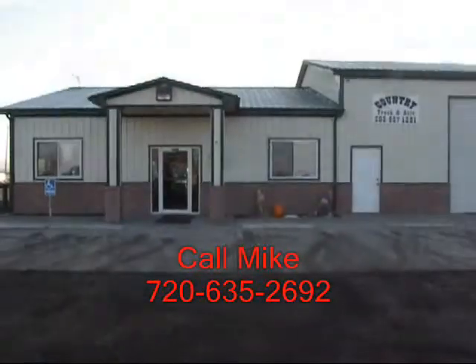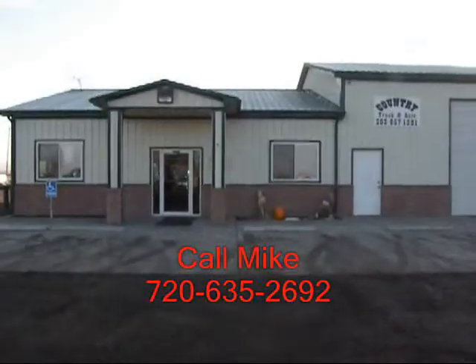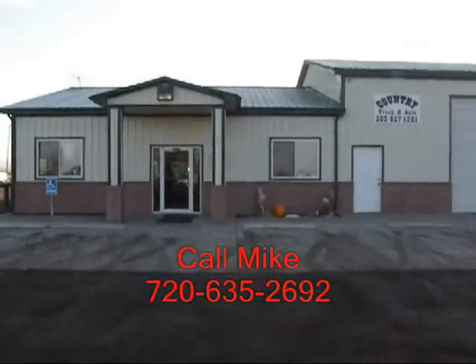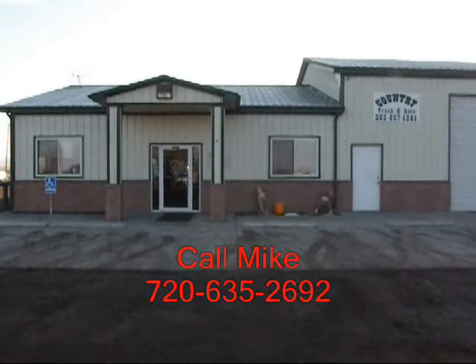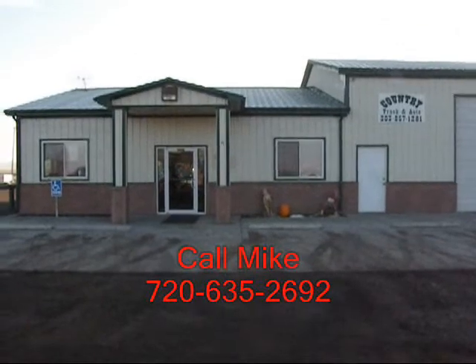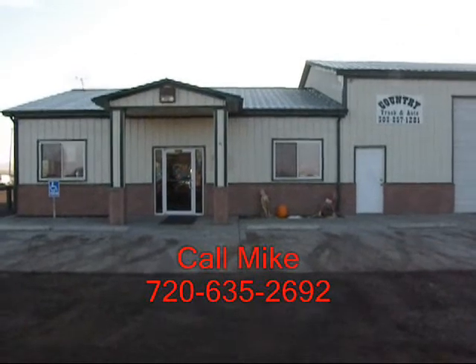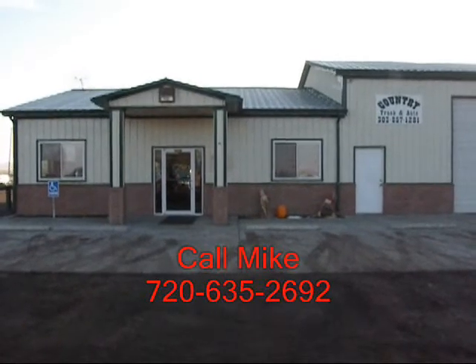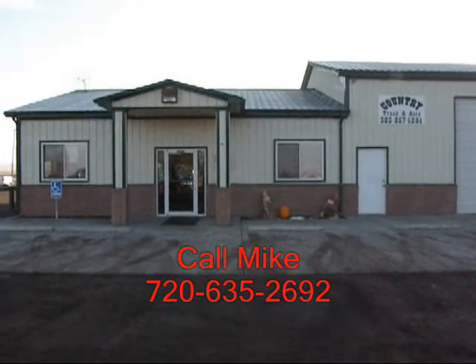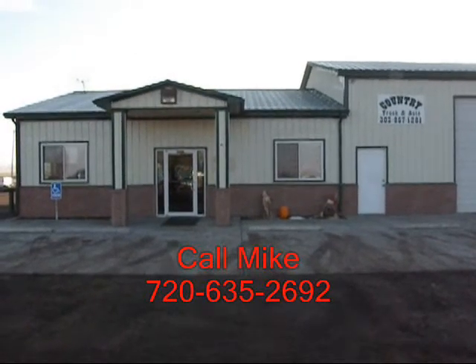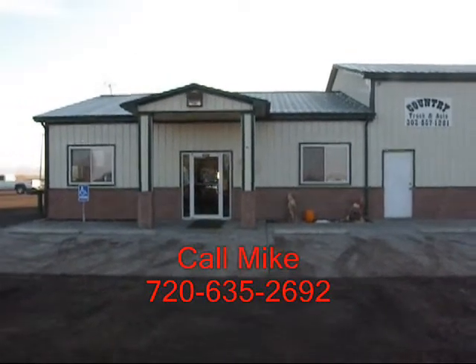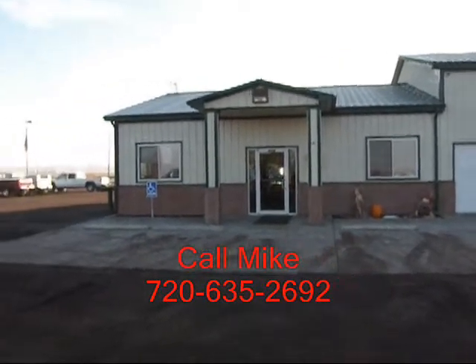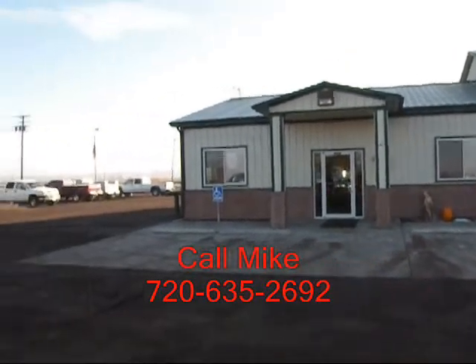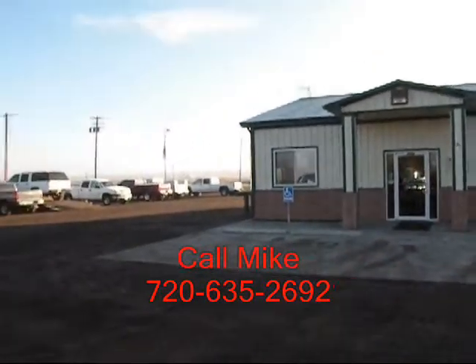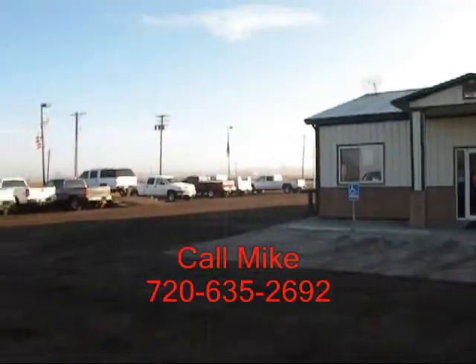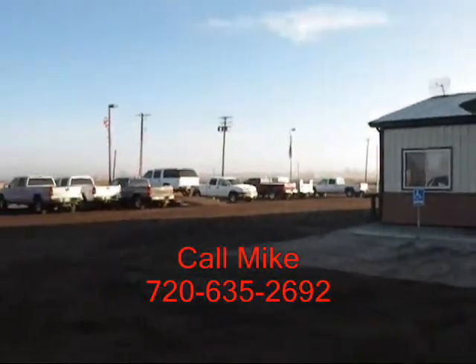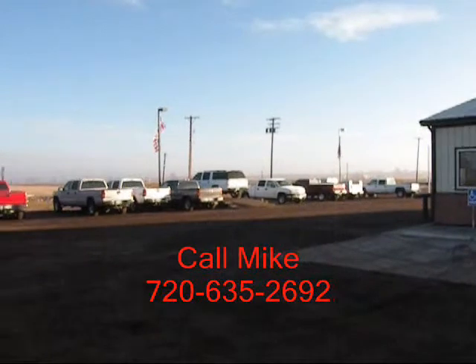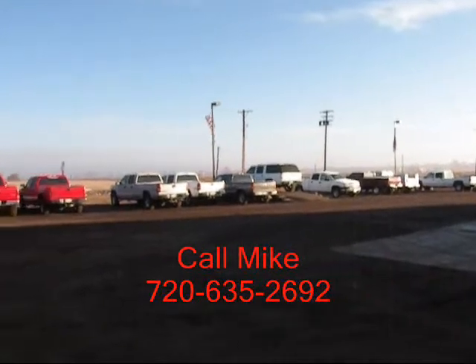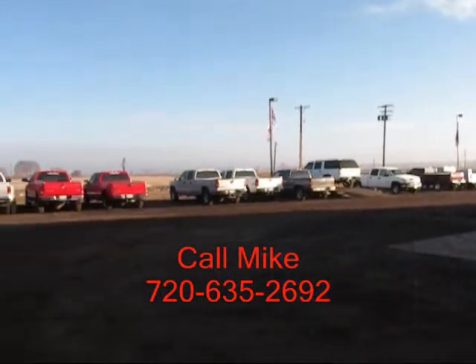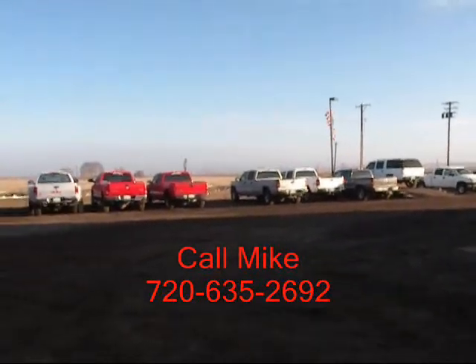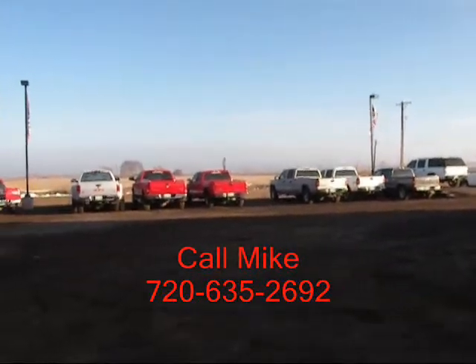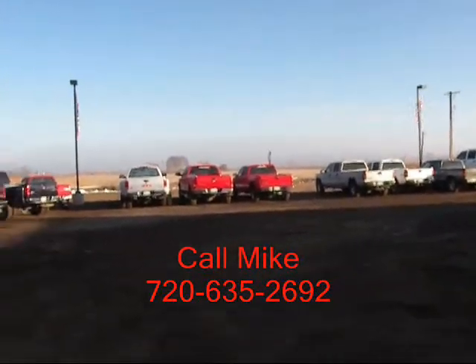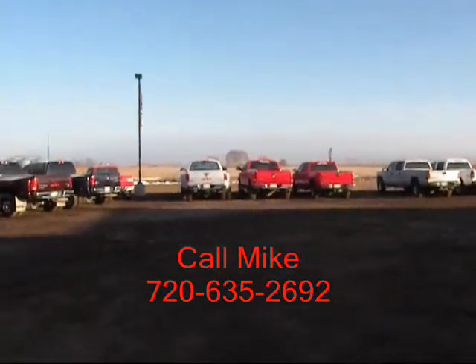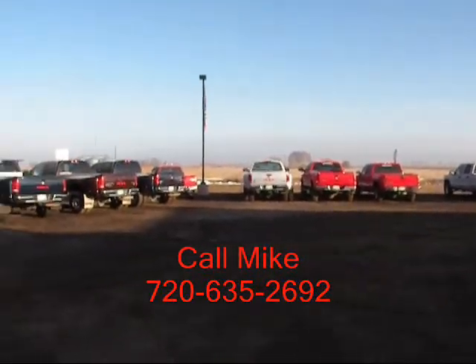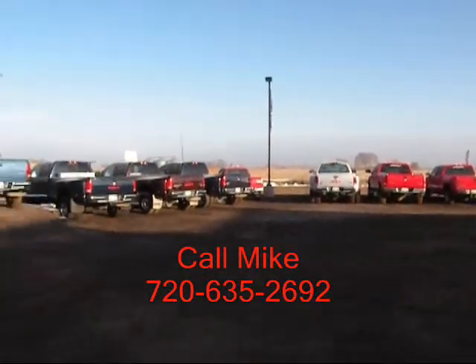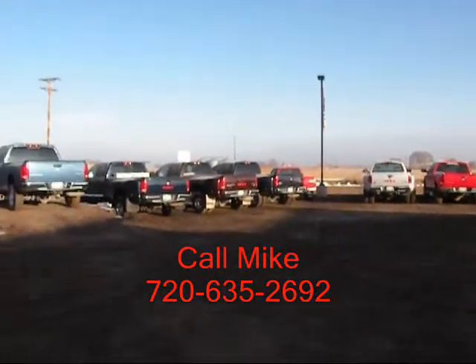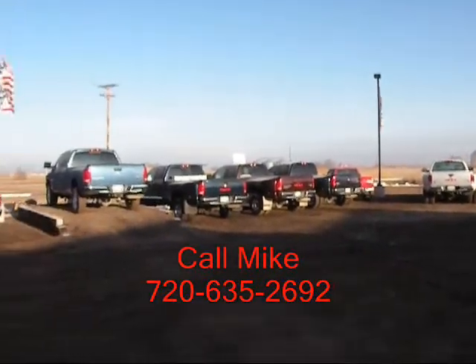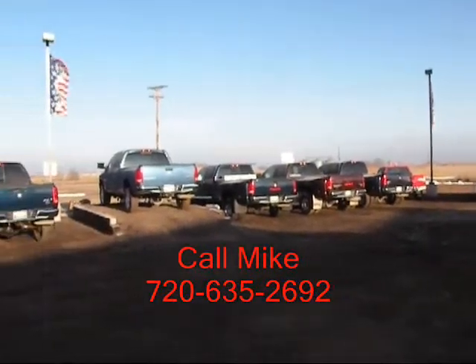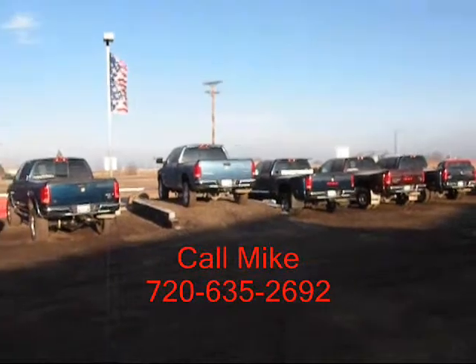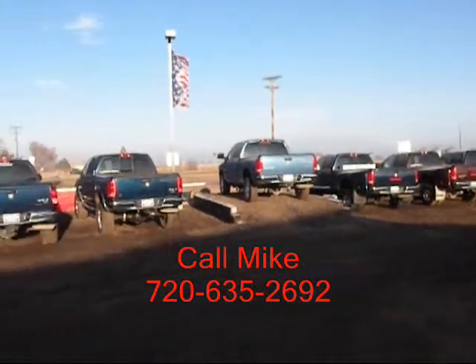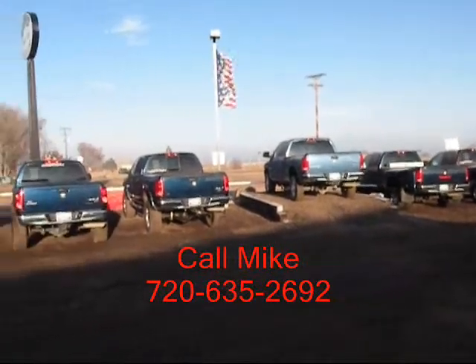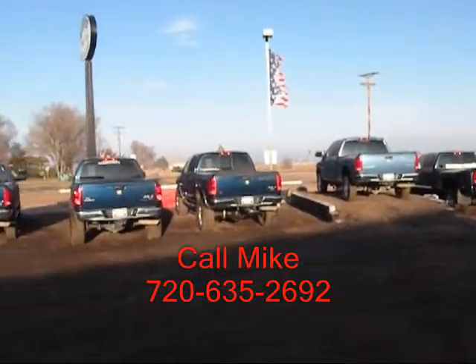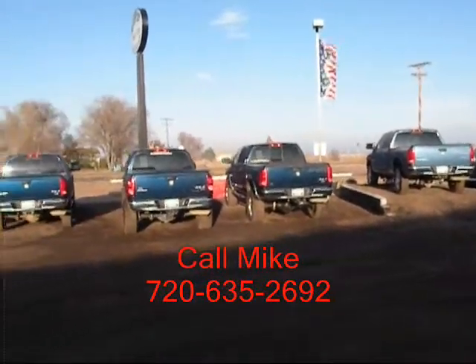This is Country Truck. We're located three miles north of Fort Lupton, Colorado. And as our name implies, we are in the country. You can see some of our inventory here. Our close proximity to Denver, Colorado gives access to a lot of vehicles.